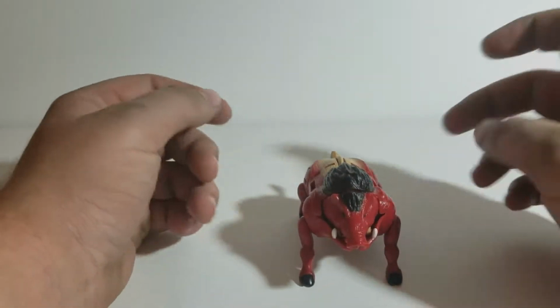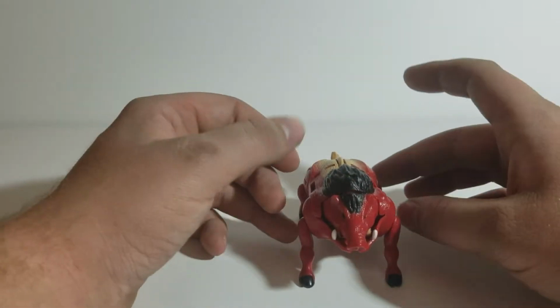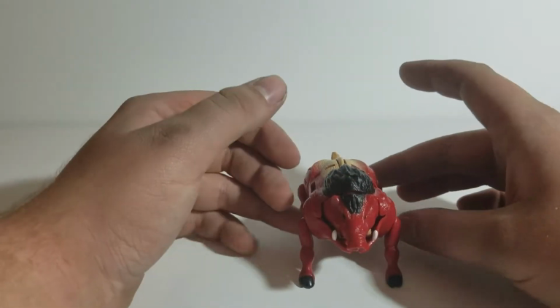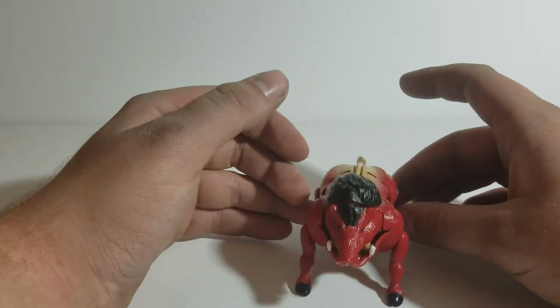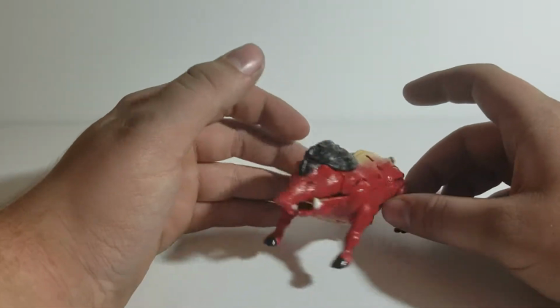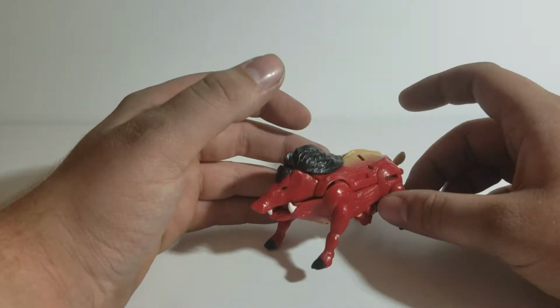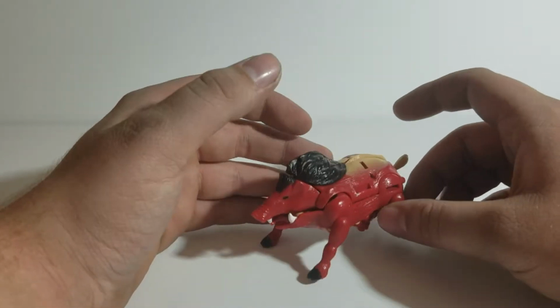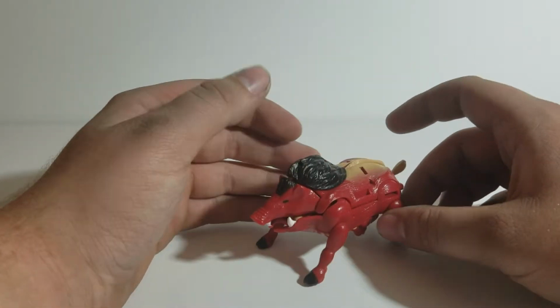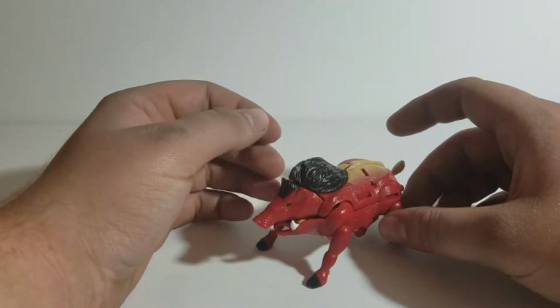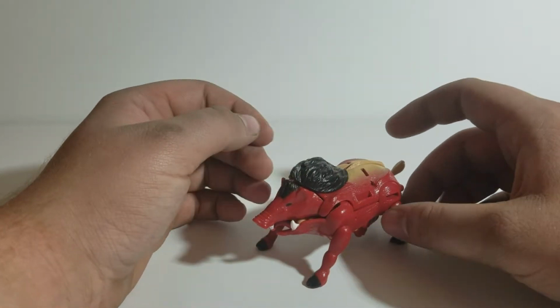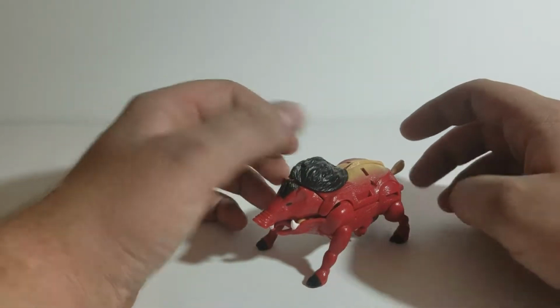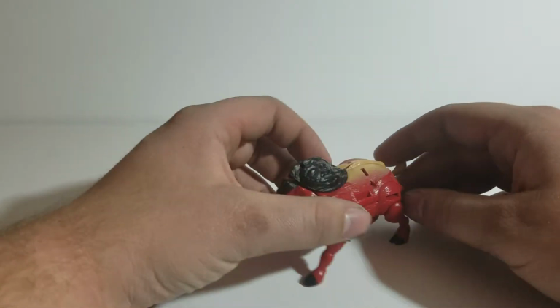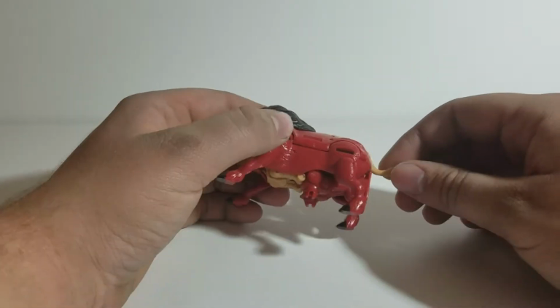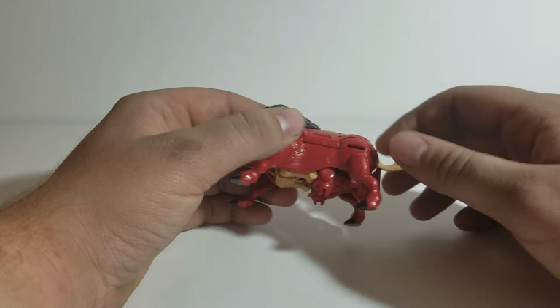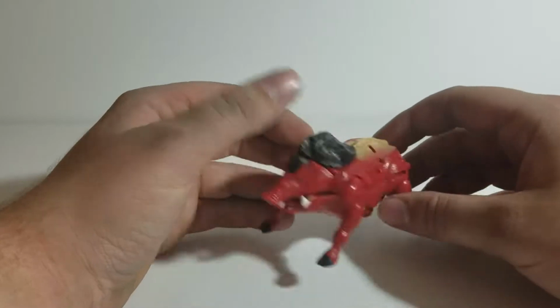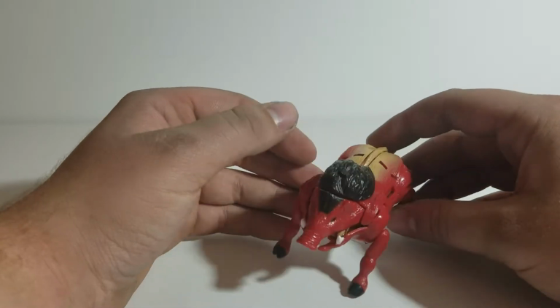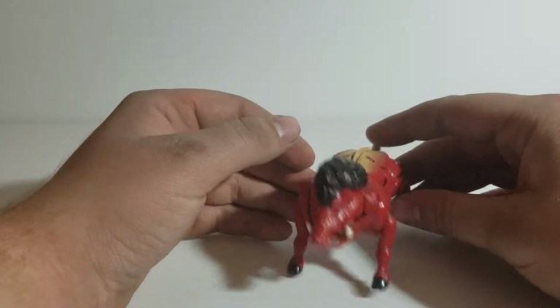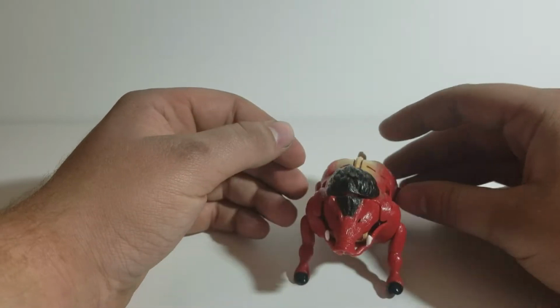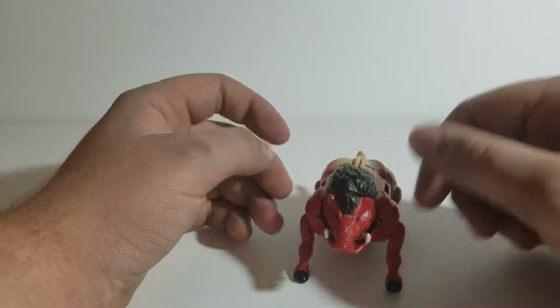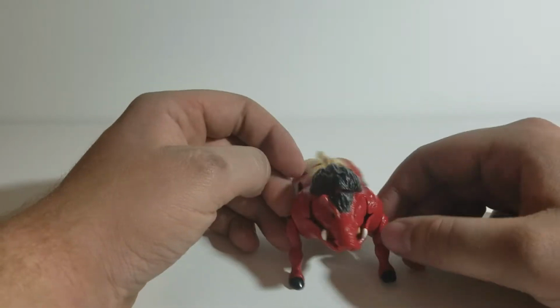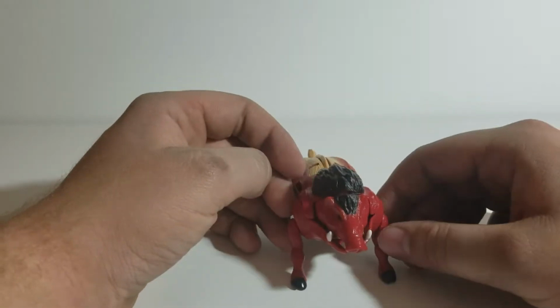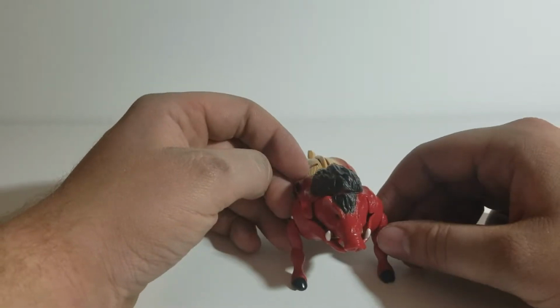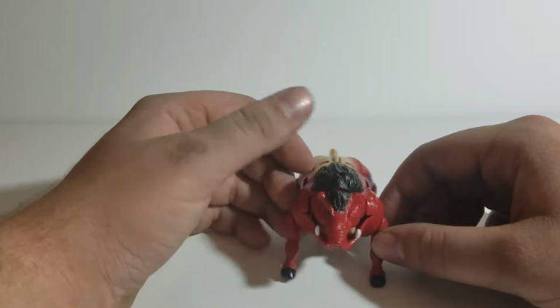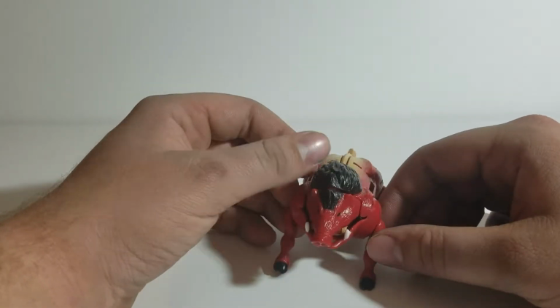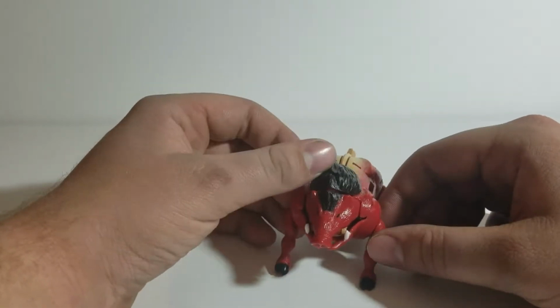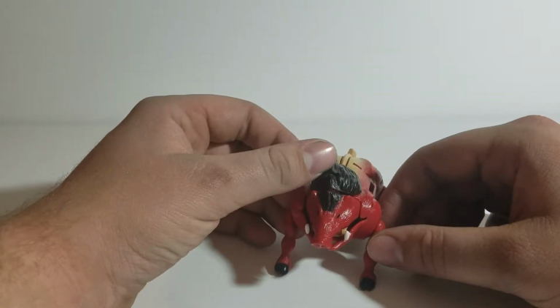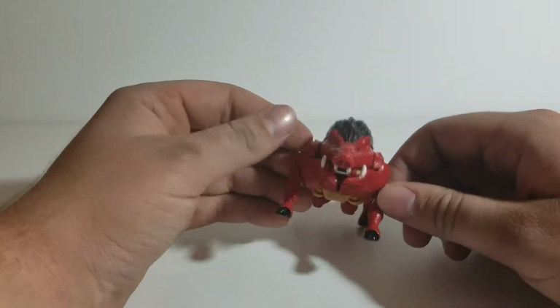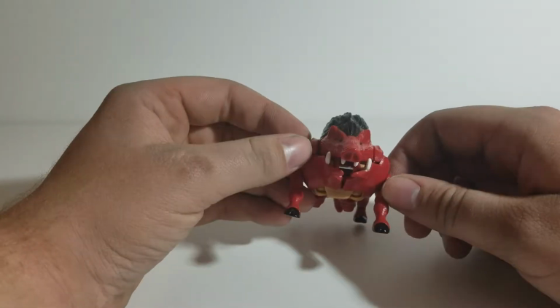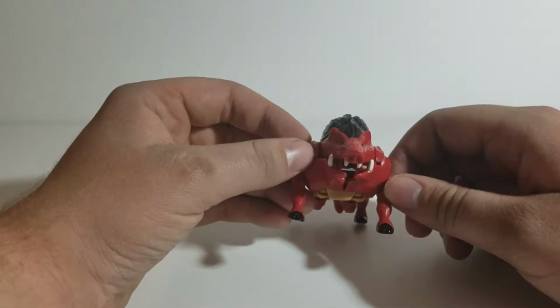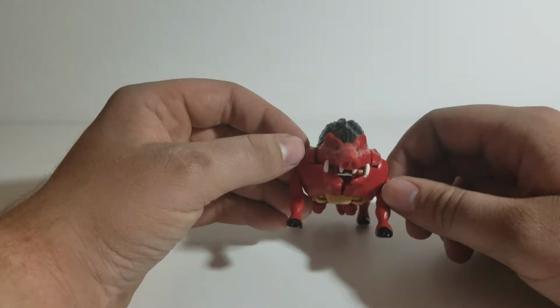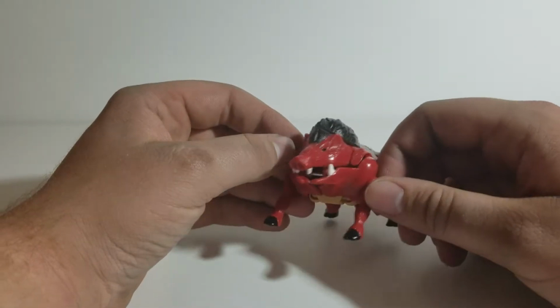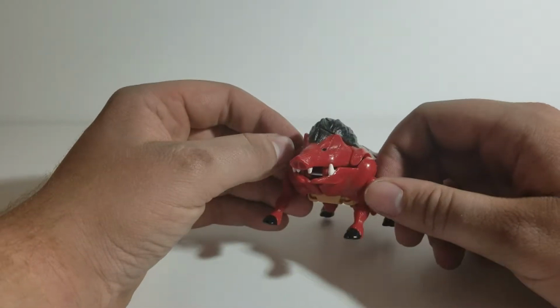As you can see, he's a red warthog. He's a cute little guy — I like him. He reminds me of Pumbaa from the Lion King.